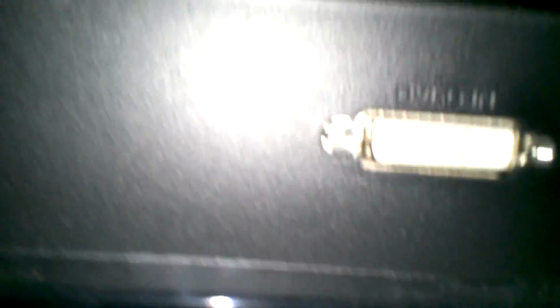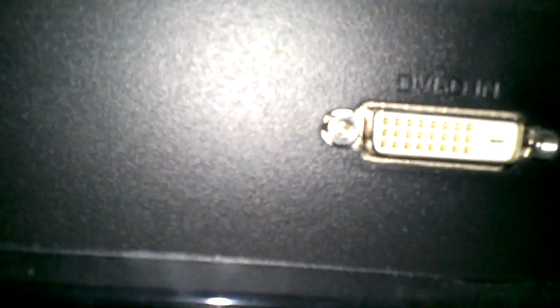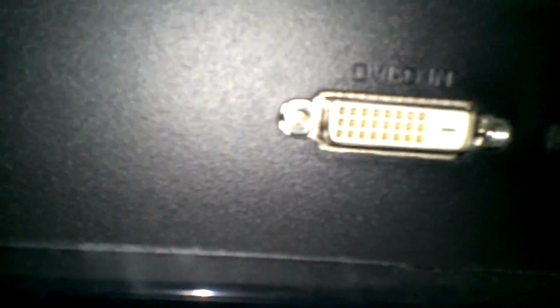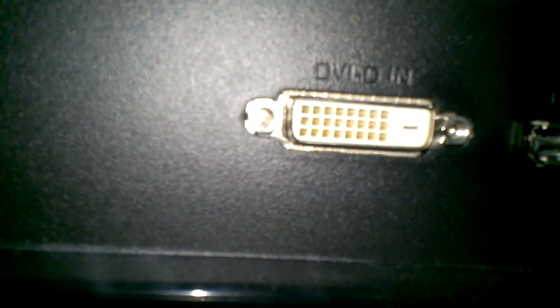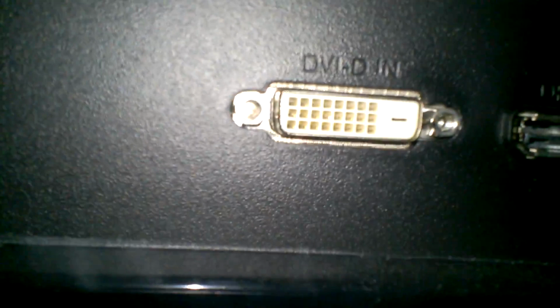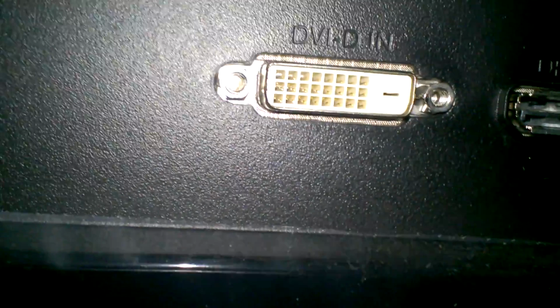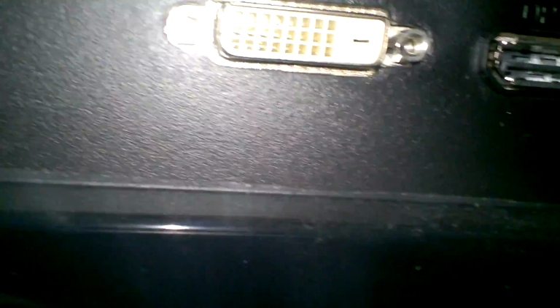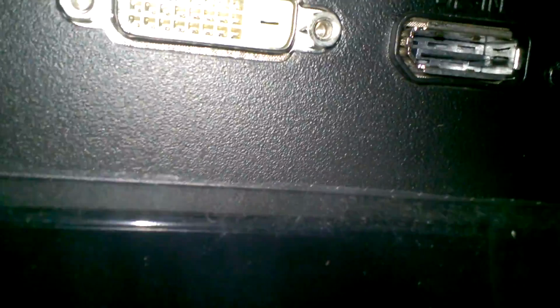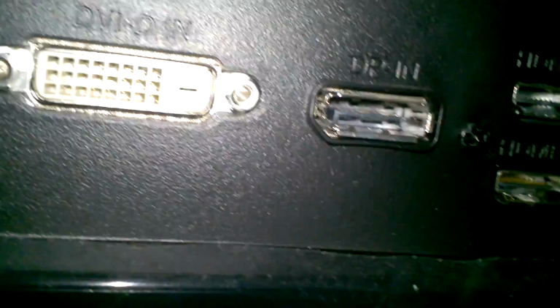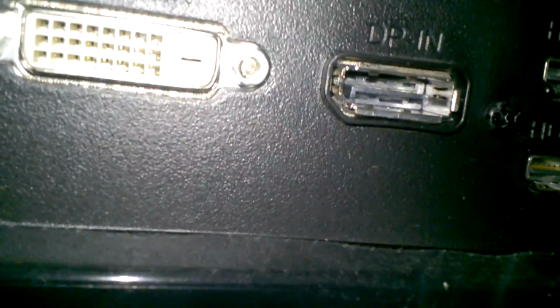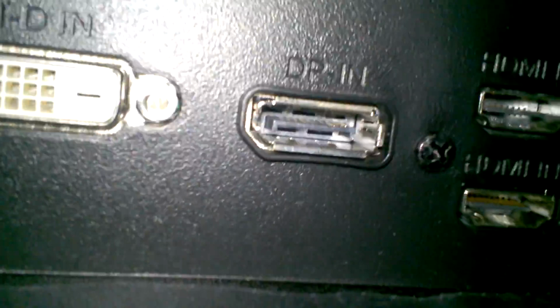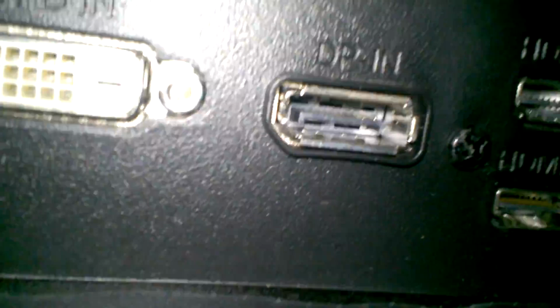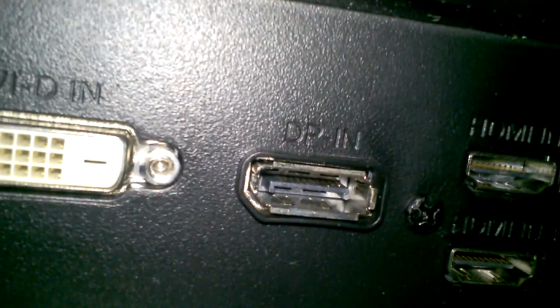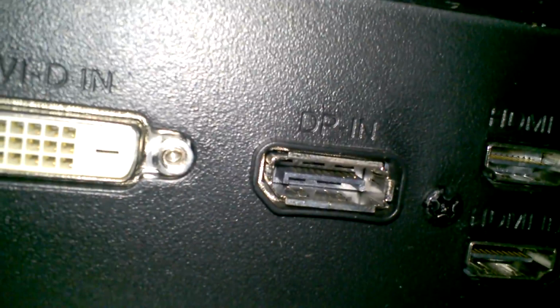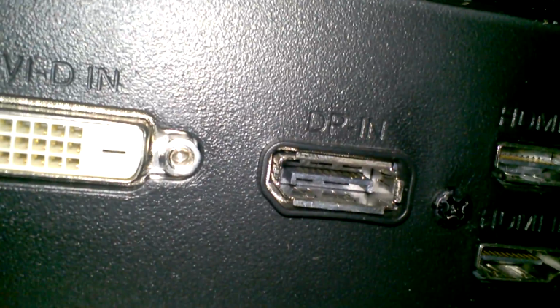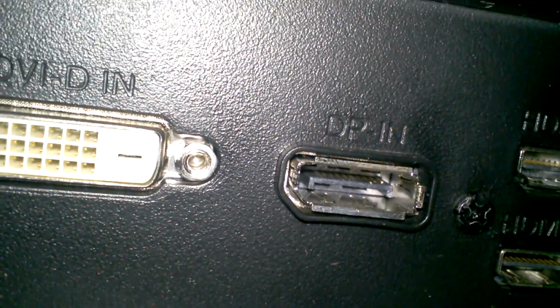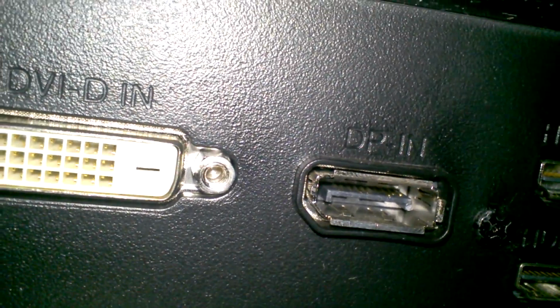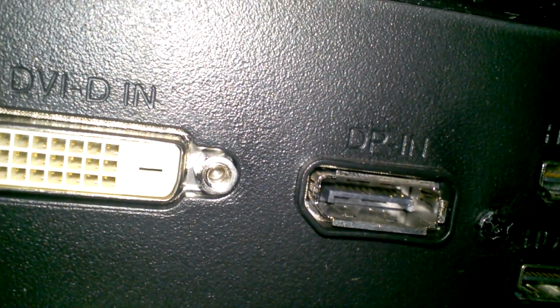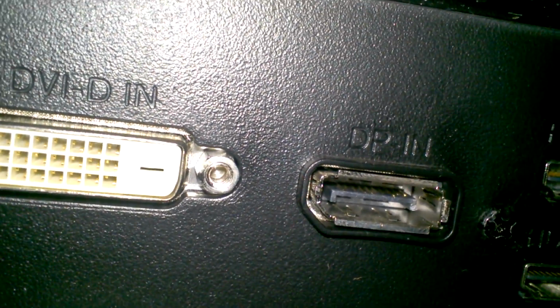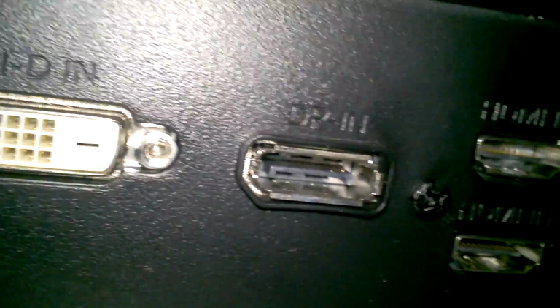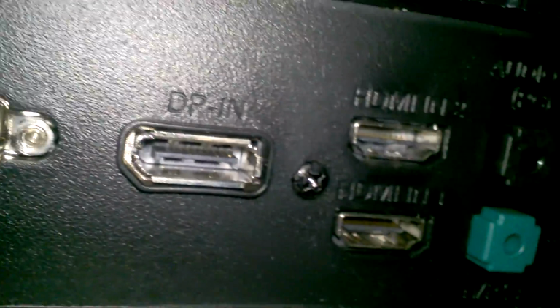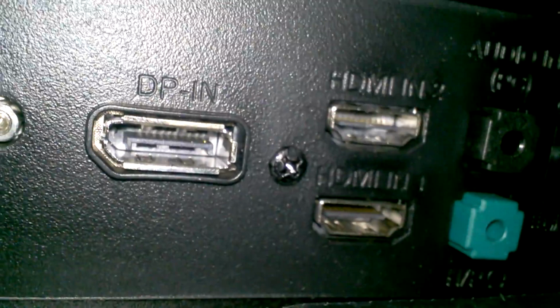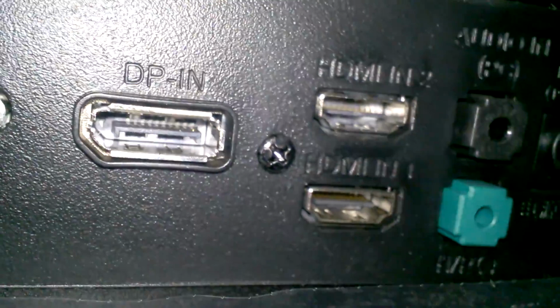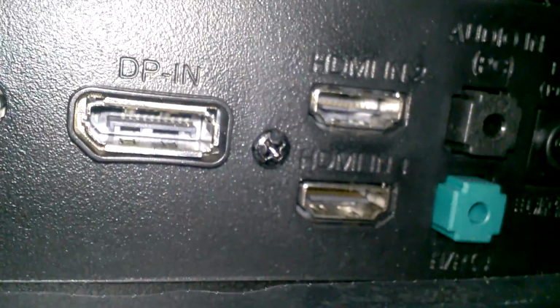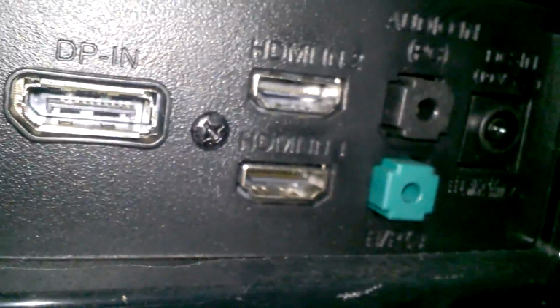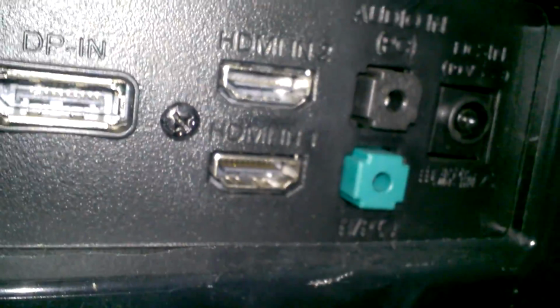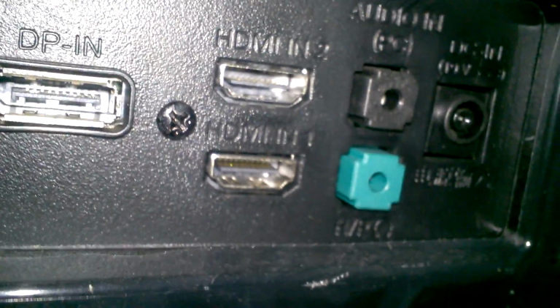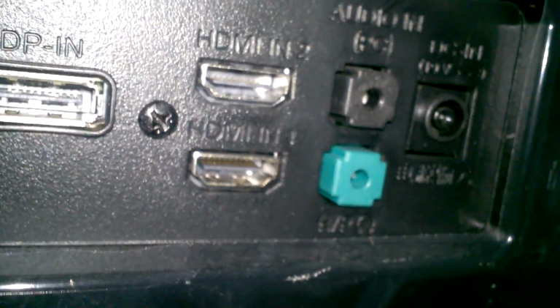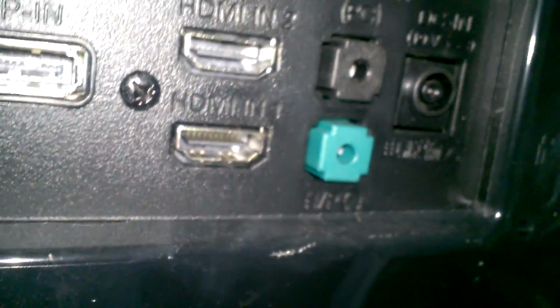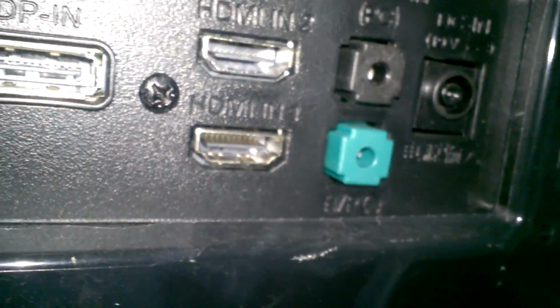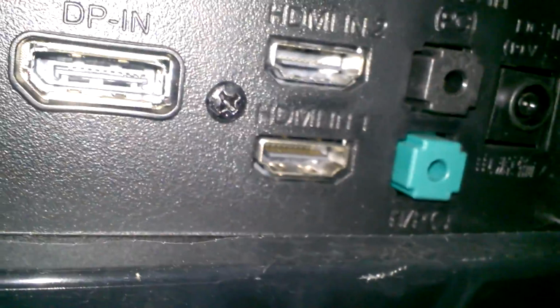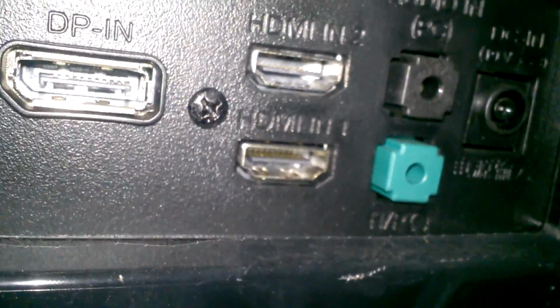Looking at the inputs: DVI, DisplayPort, two HDMI ports, audio in, audio out, and a power connector.